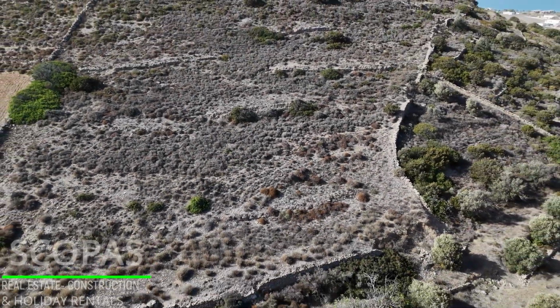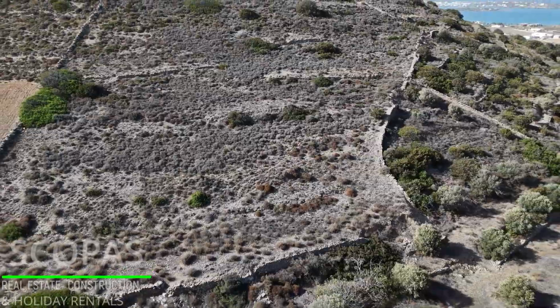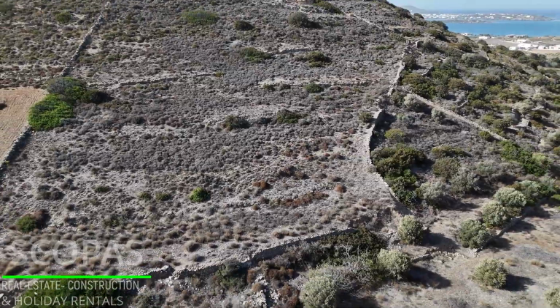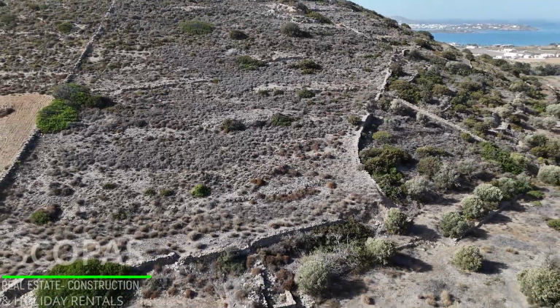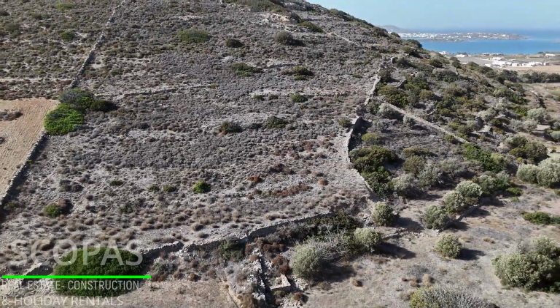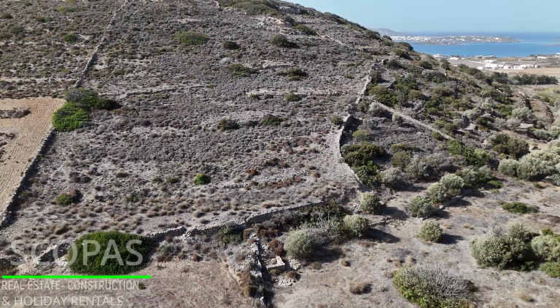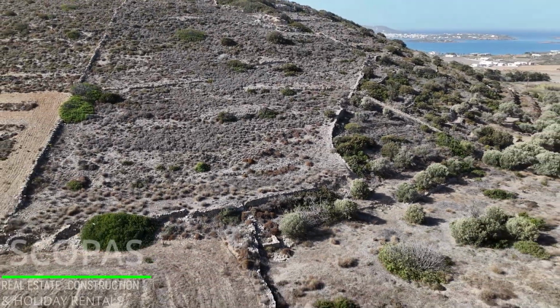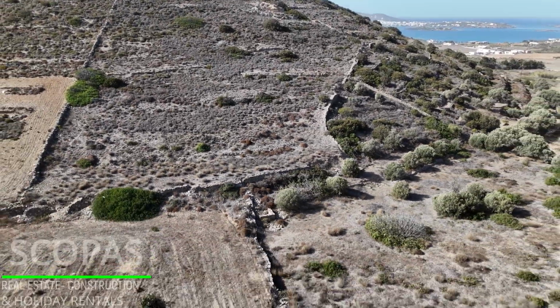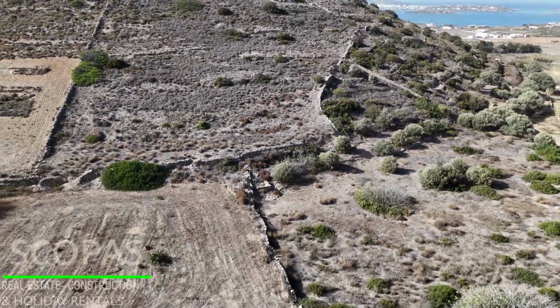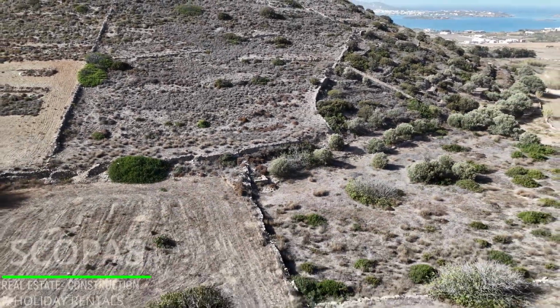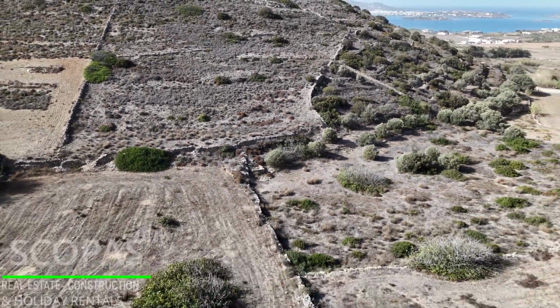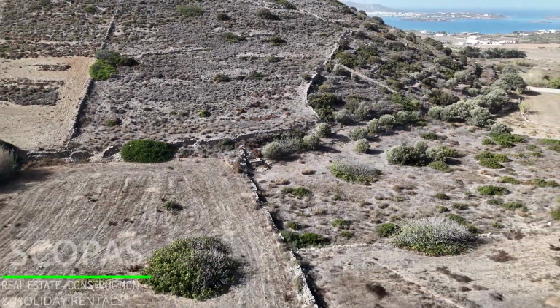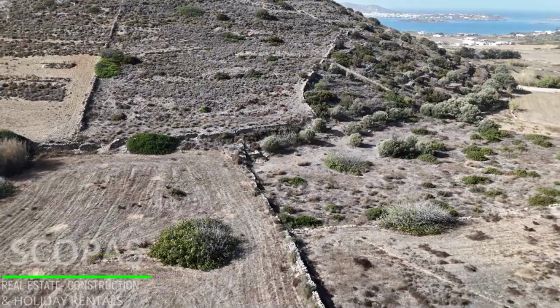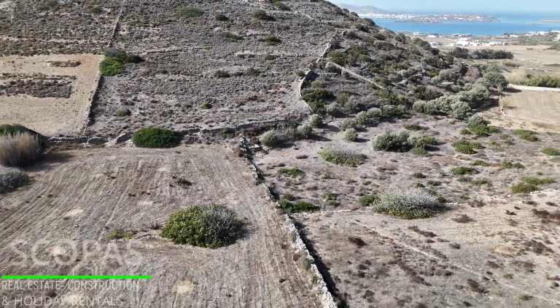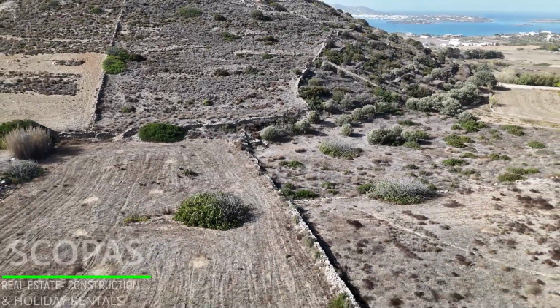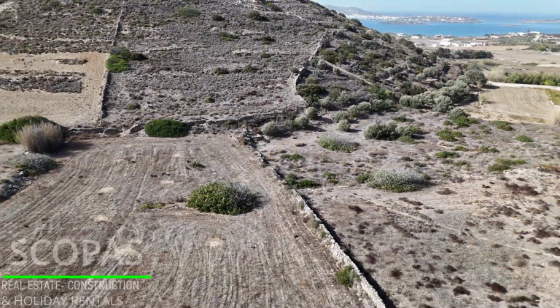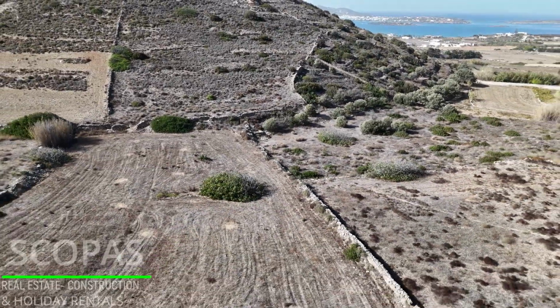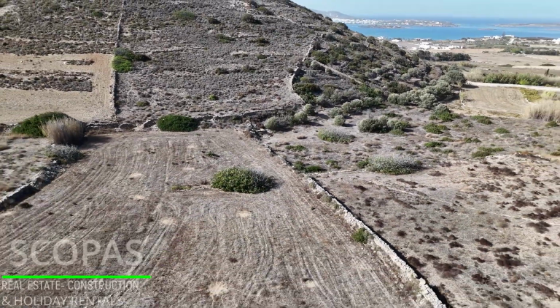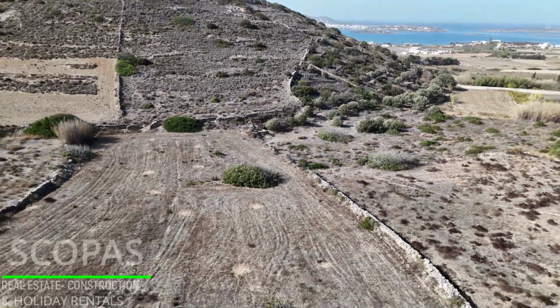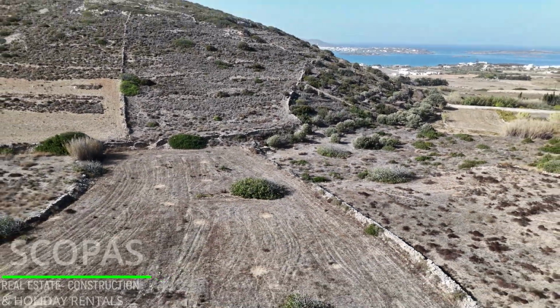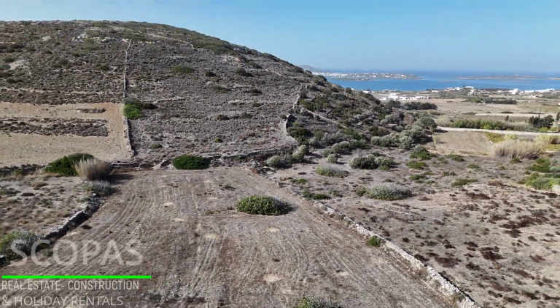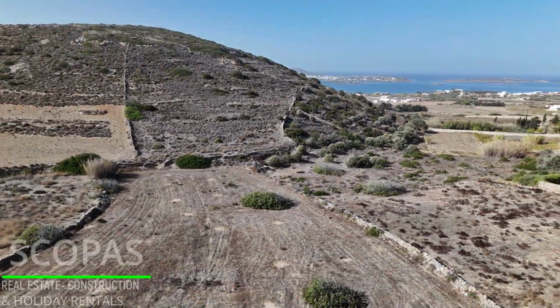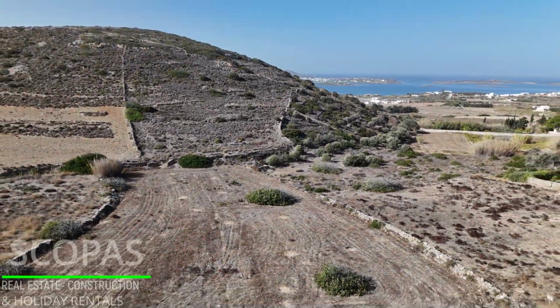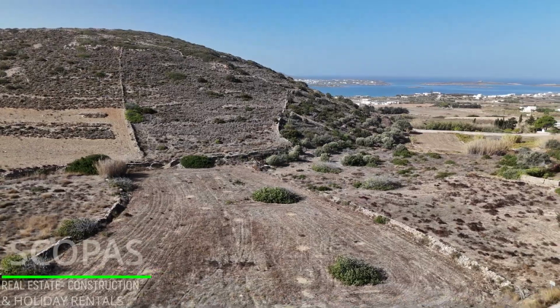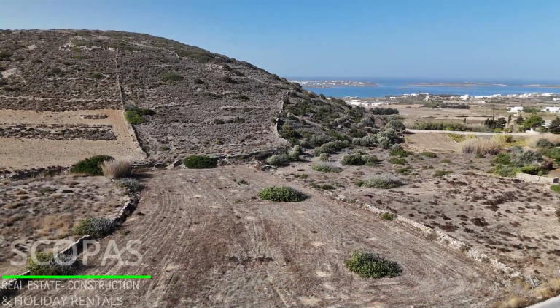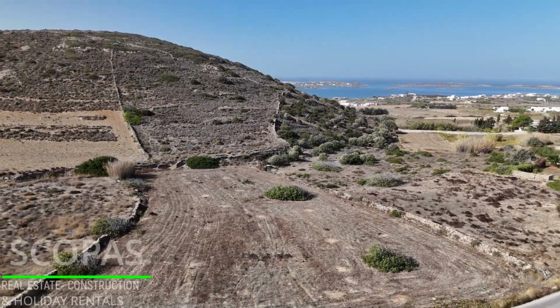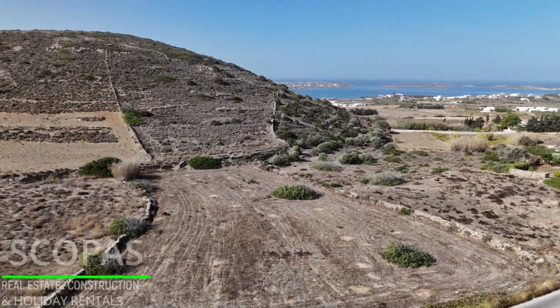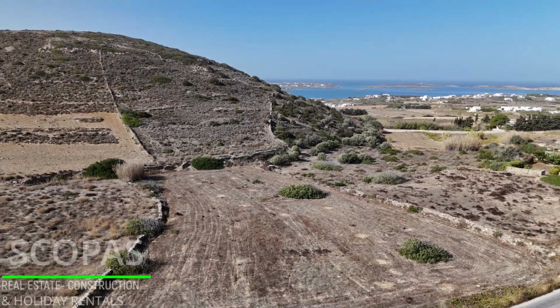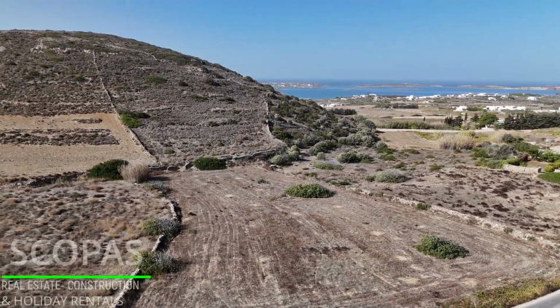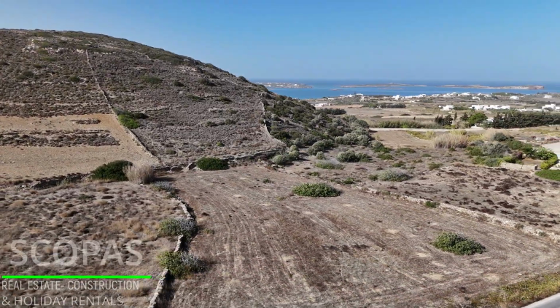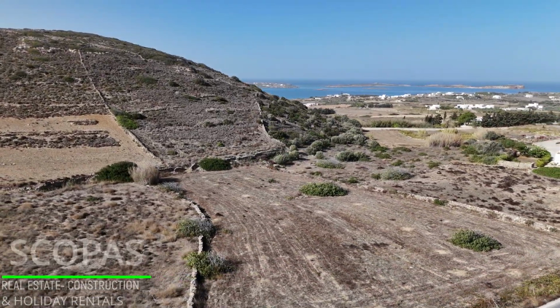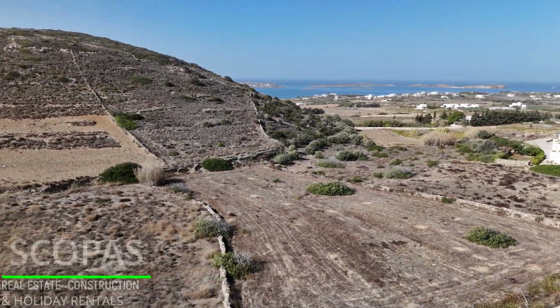Parcel of 12,200 square meters for sale by Scopus Real Estate and Construction. Plot of land with a total area of 12,200 square meters in western Paros, in Sotires.